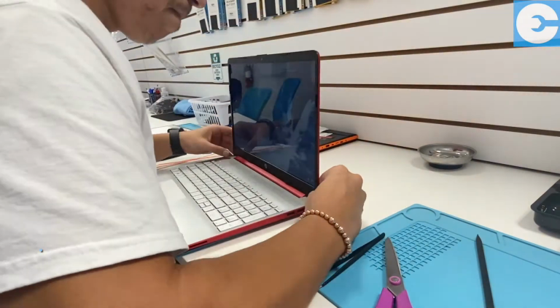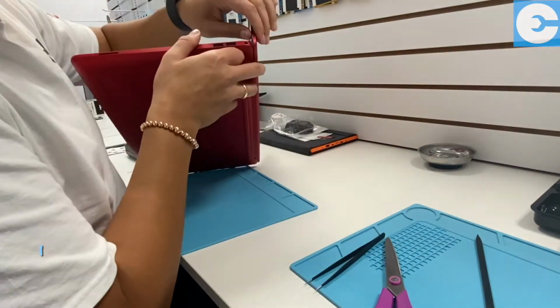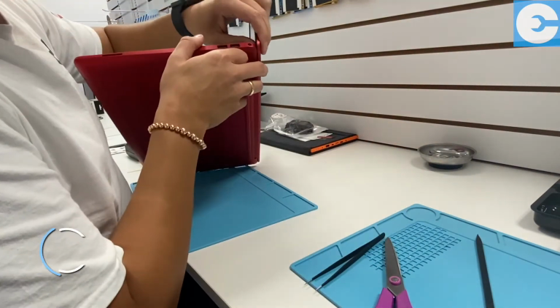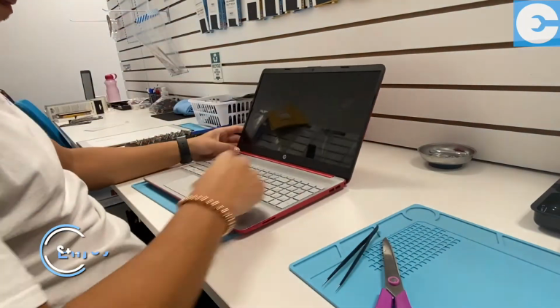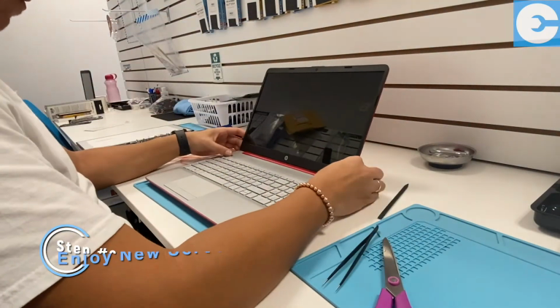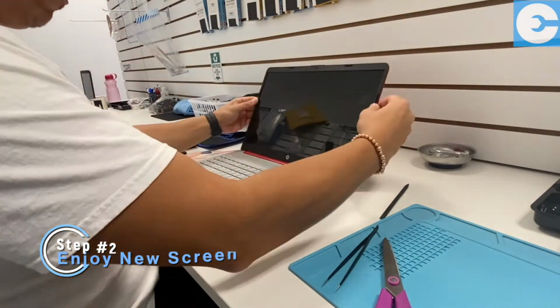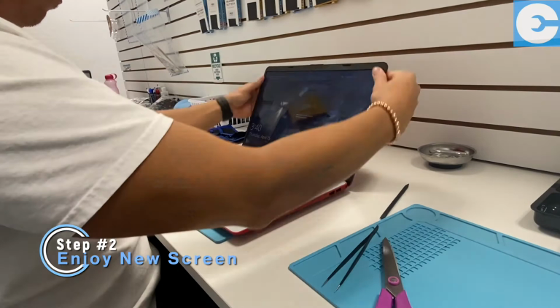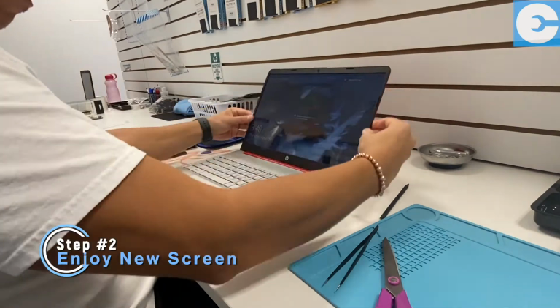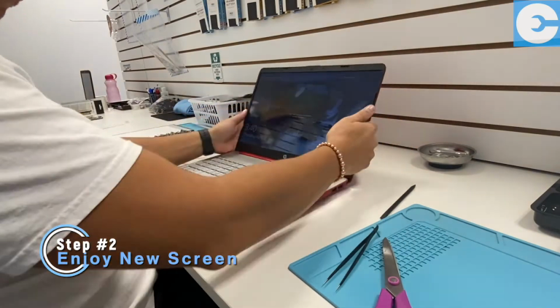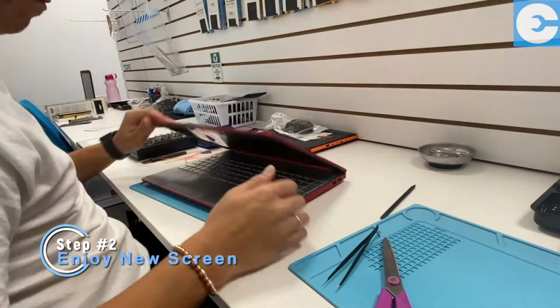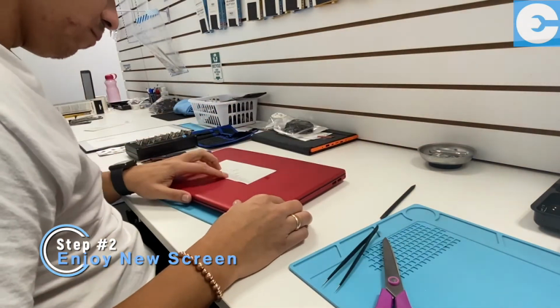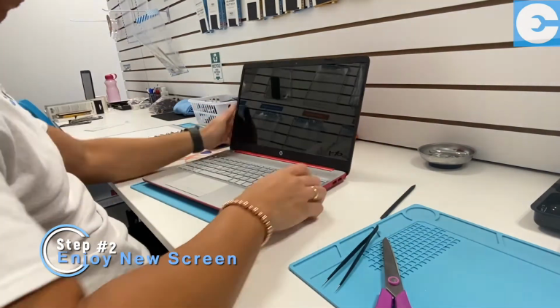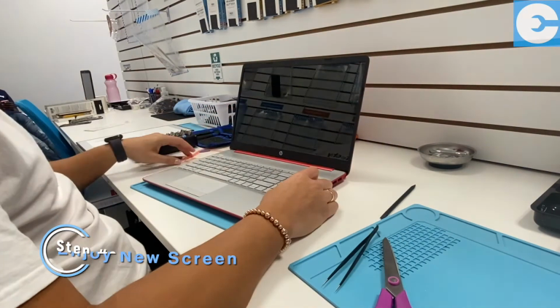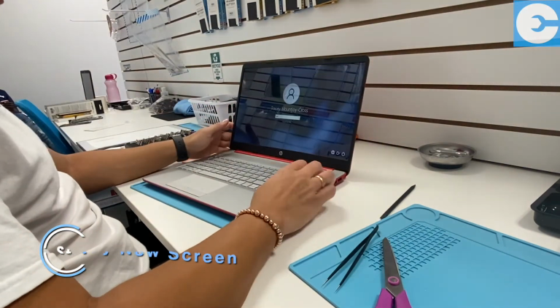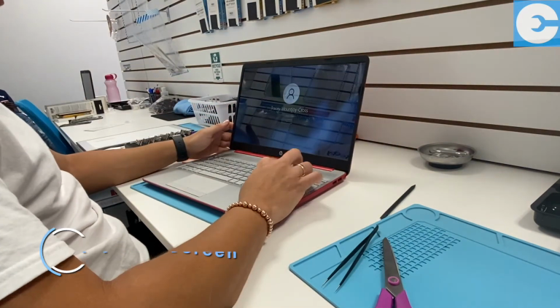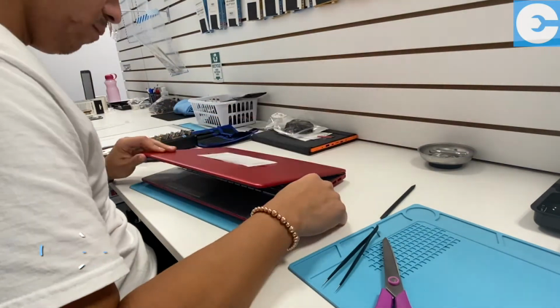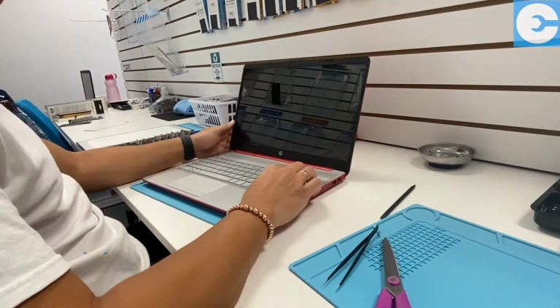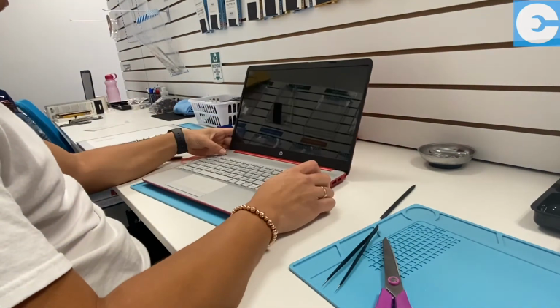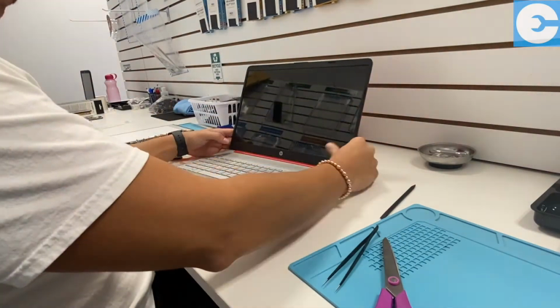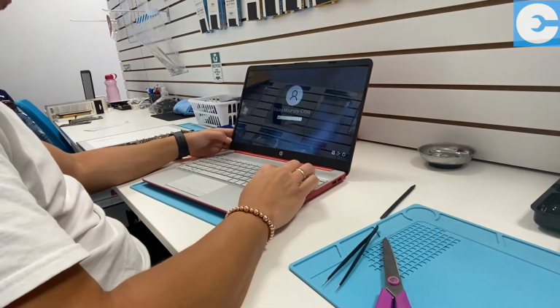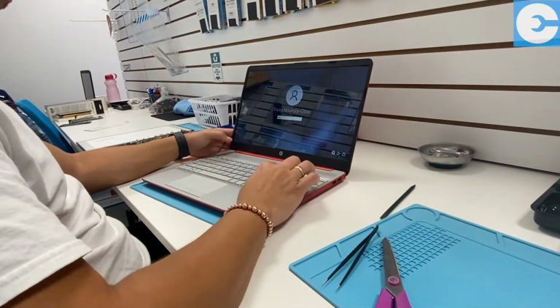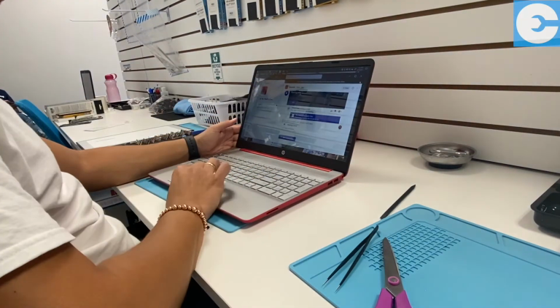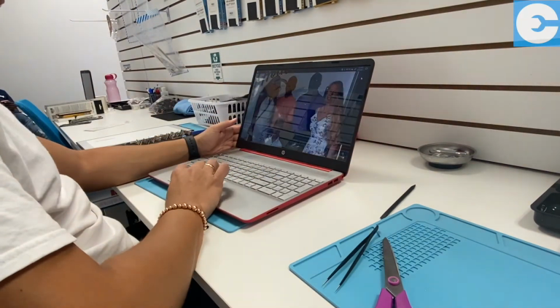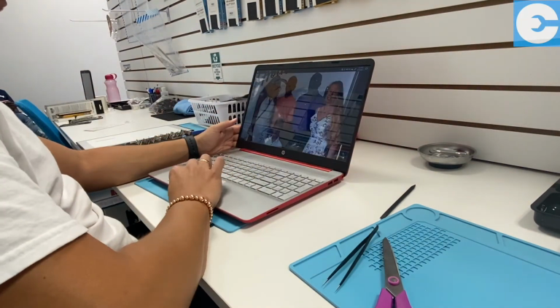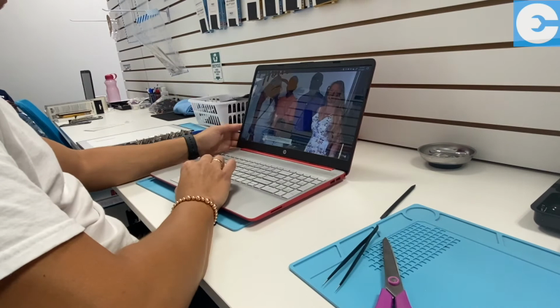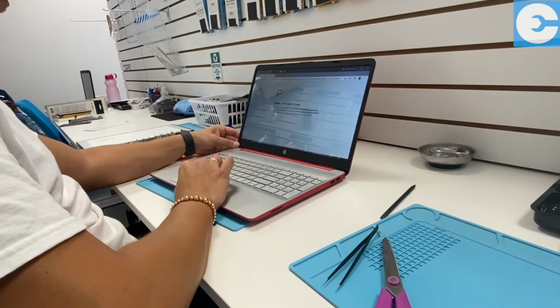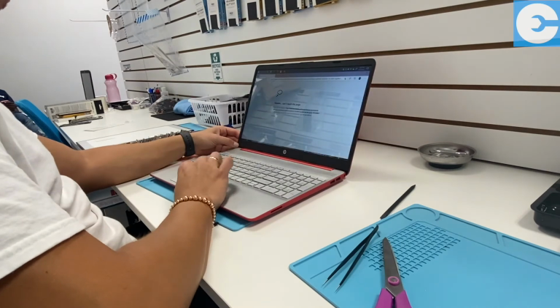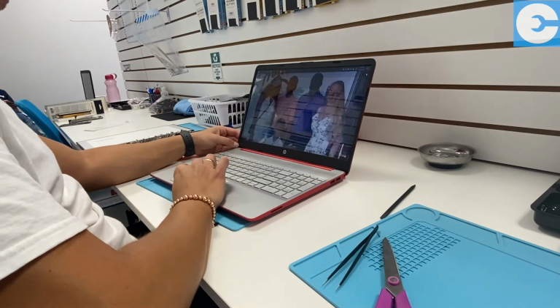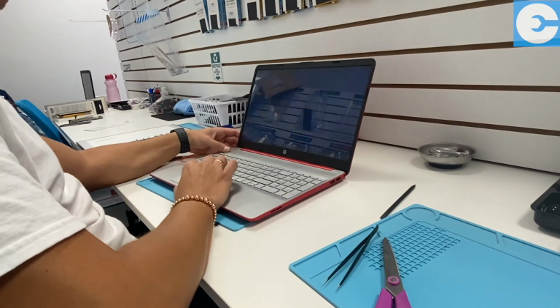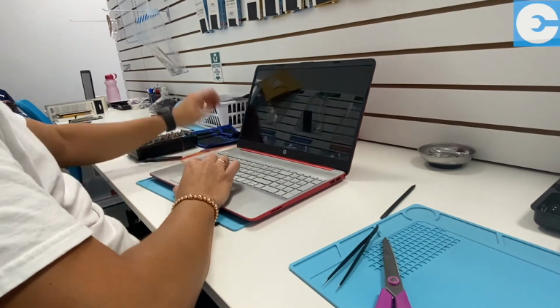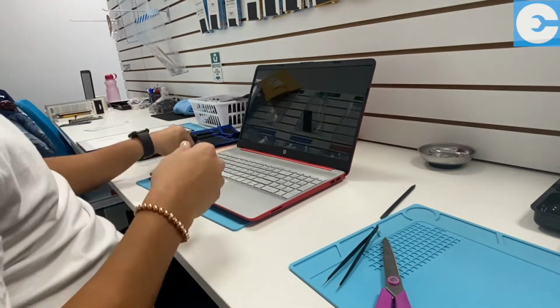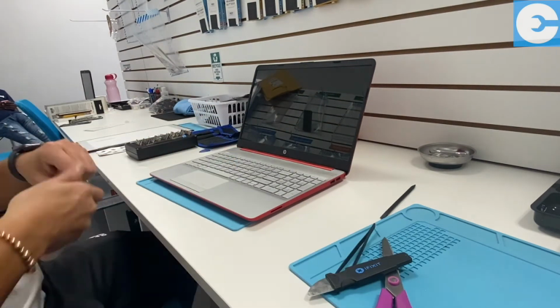The cover goes back on, and just like that we have got our fully functioning laptop with a new repaired screen — better than new.